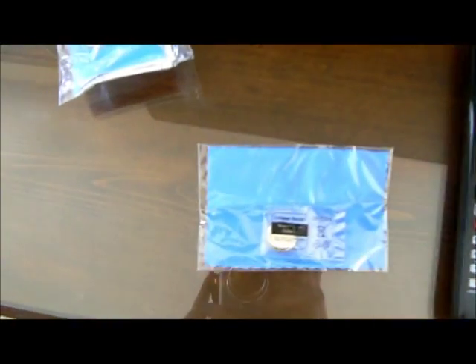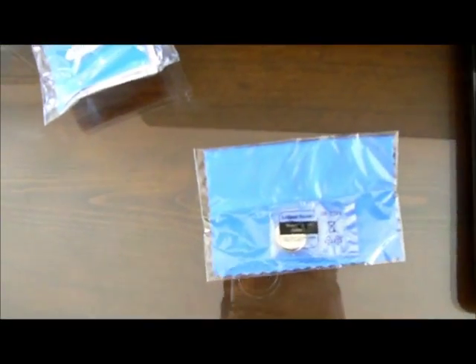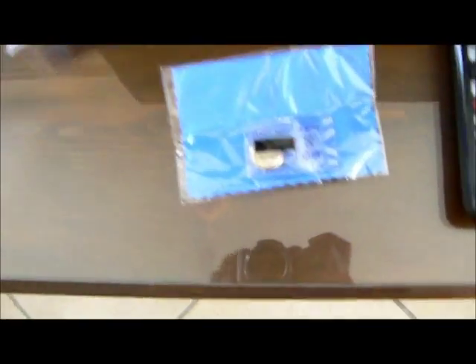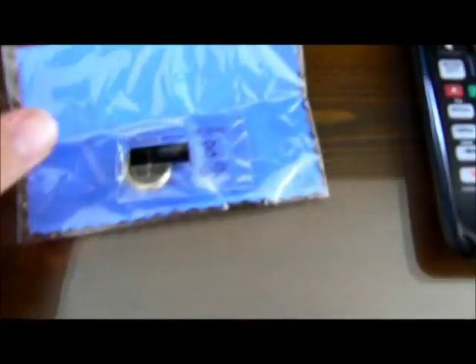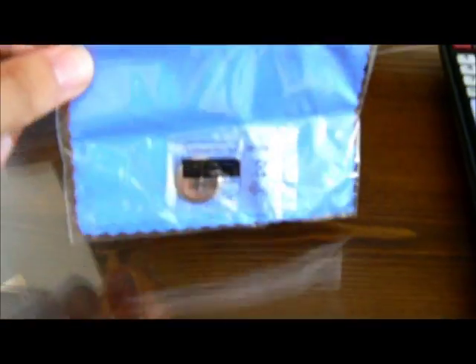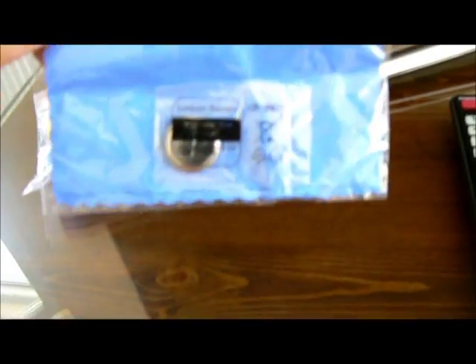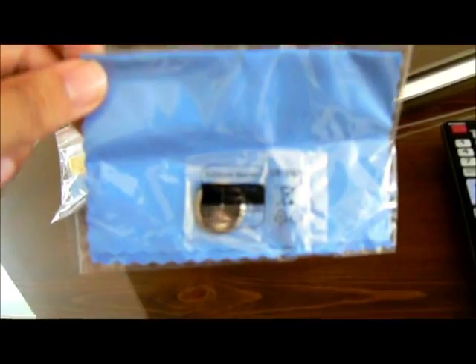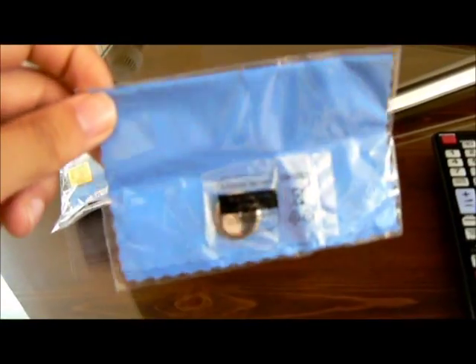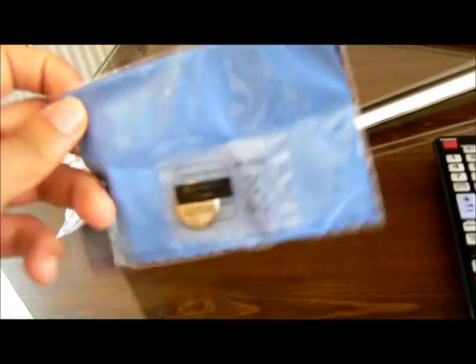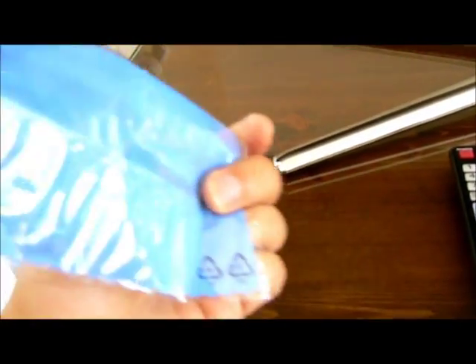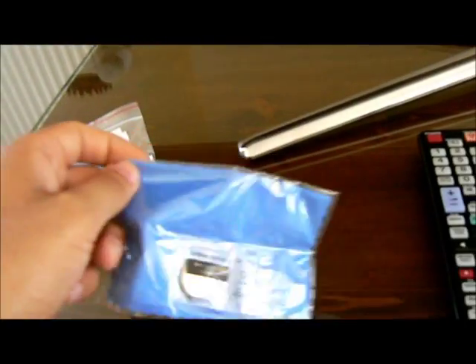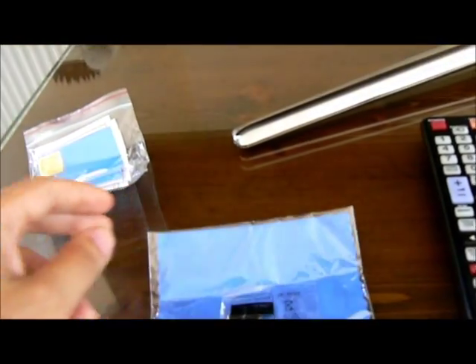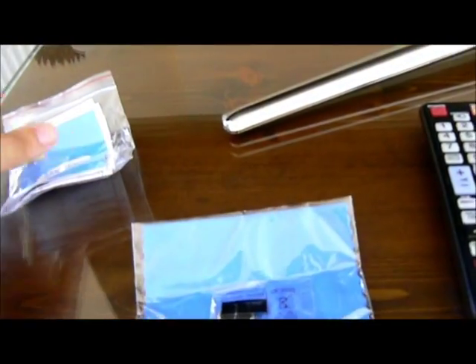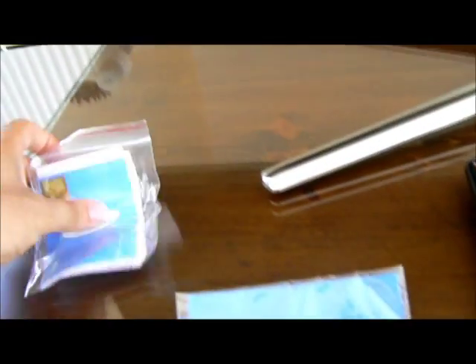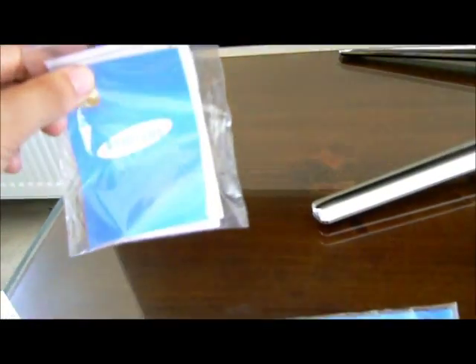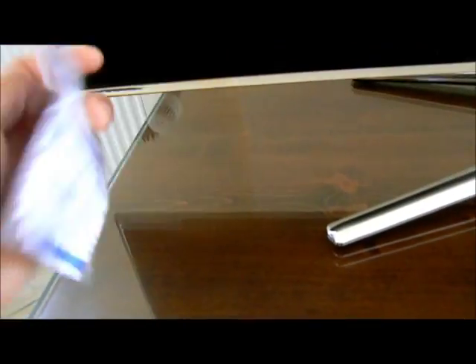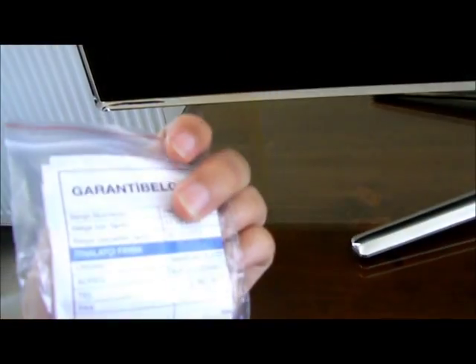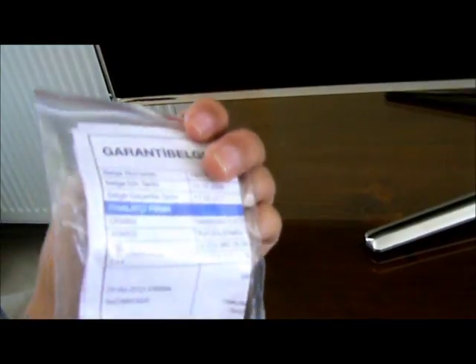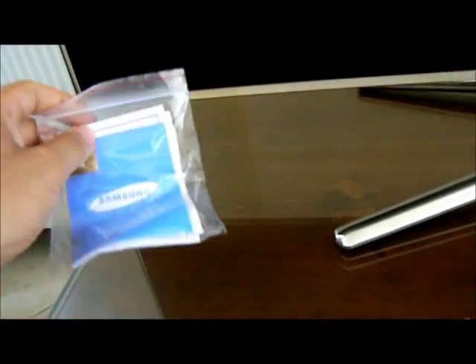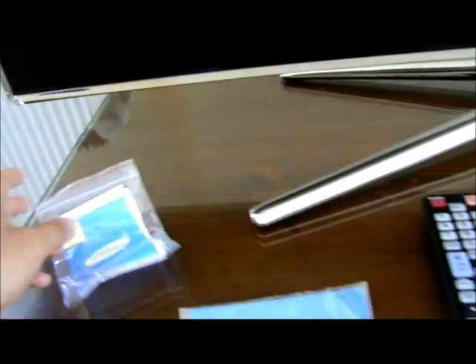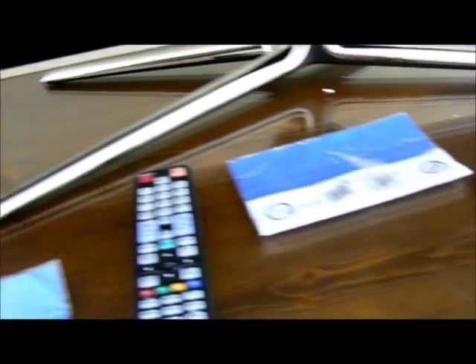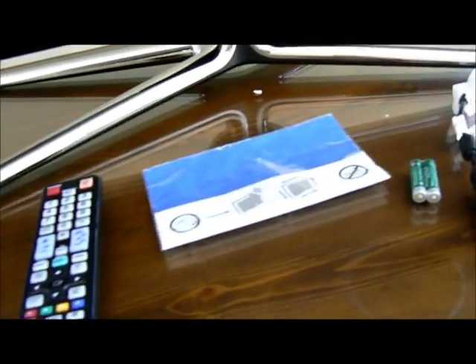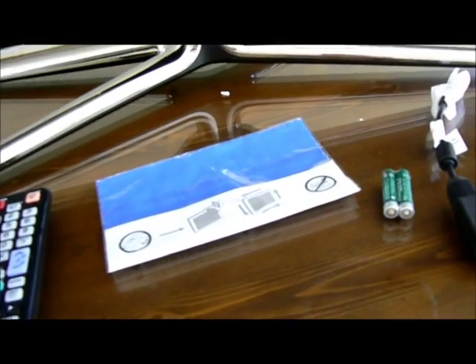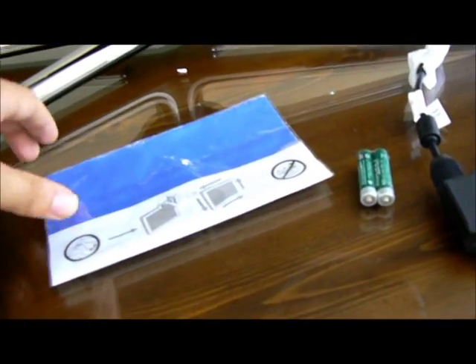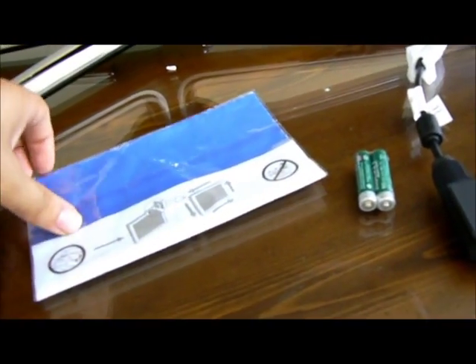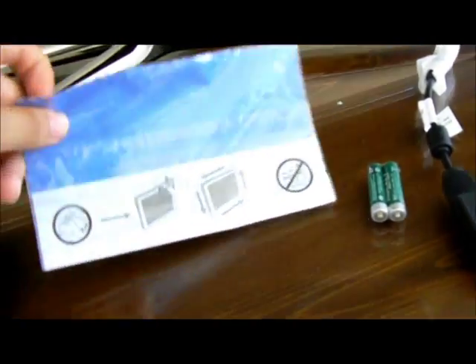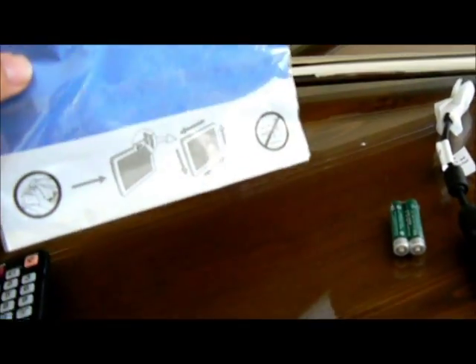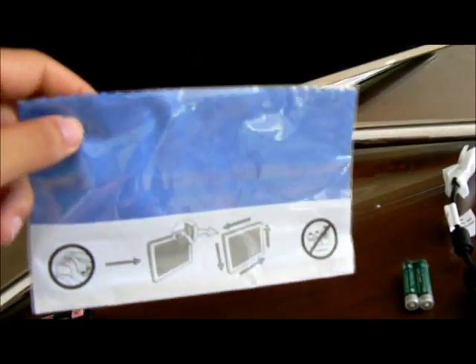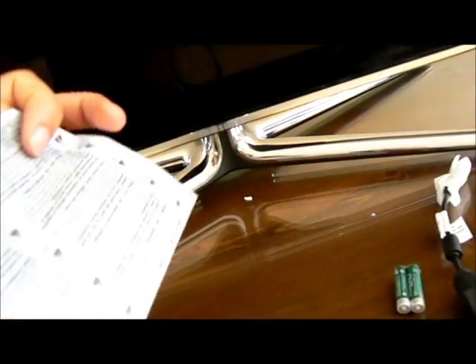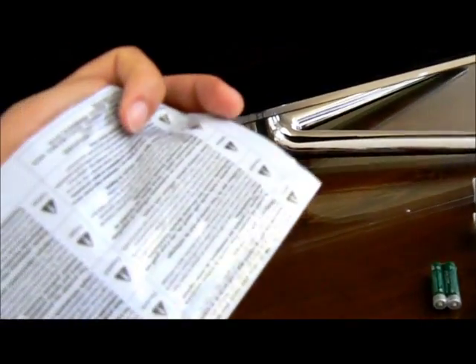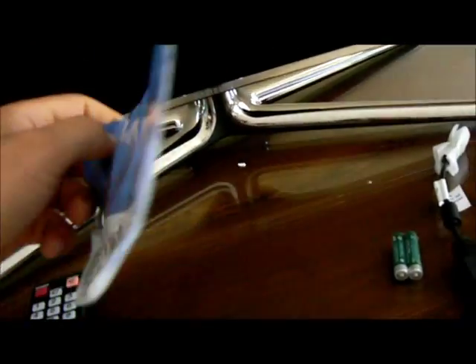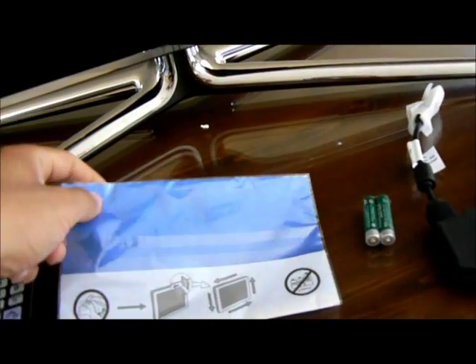It also comes with a cleaning cloth for the glasses and a battery included. There is also some documentation in Turkish — you probably won't get that if you buy it from the UK or somewhere in Europe. This is also a cleaning cloth.